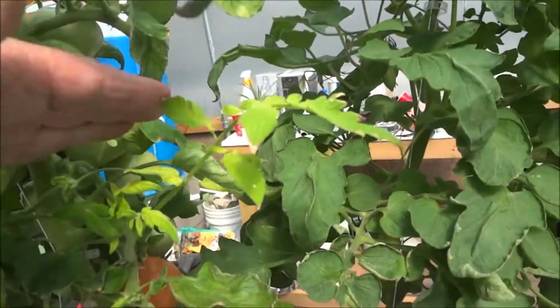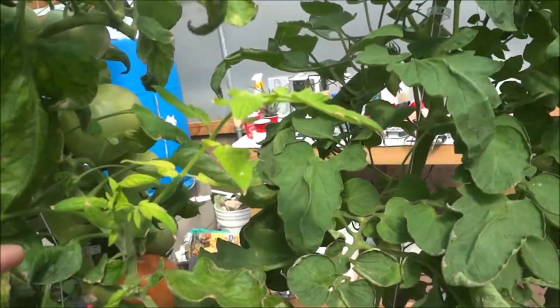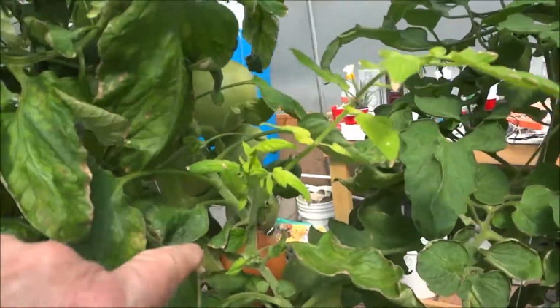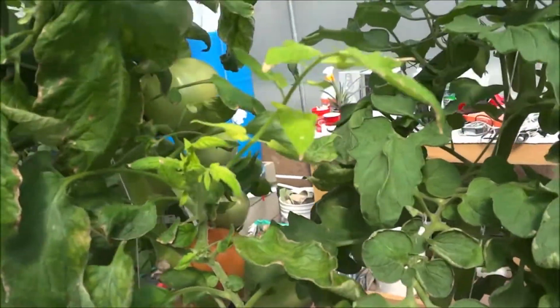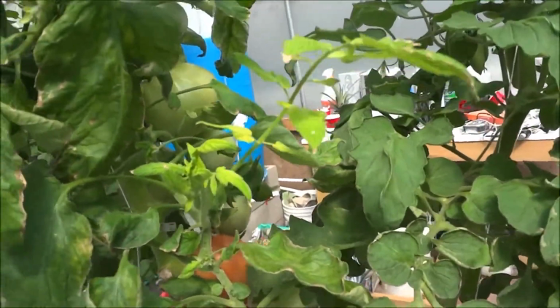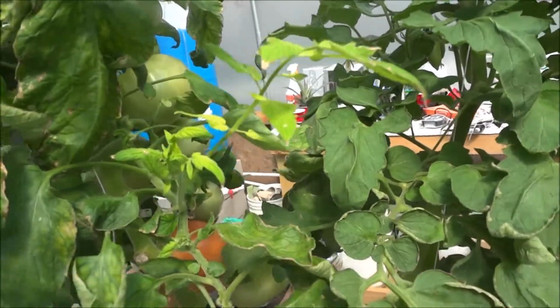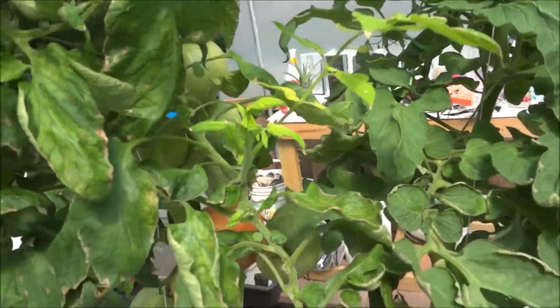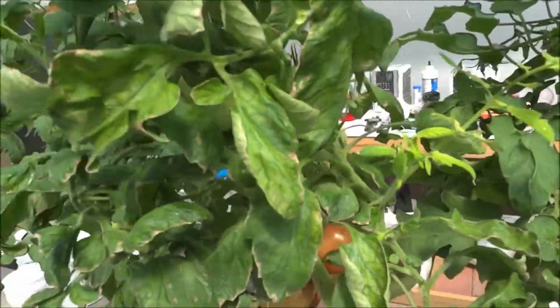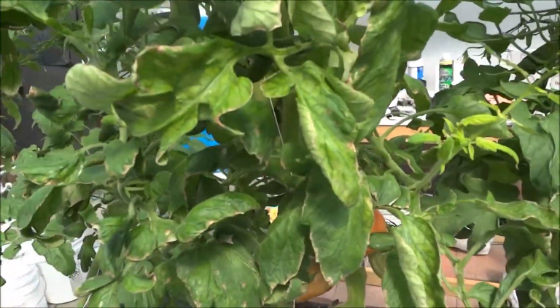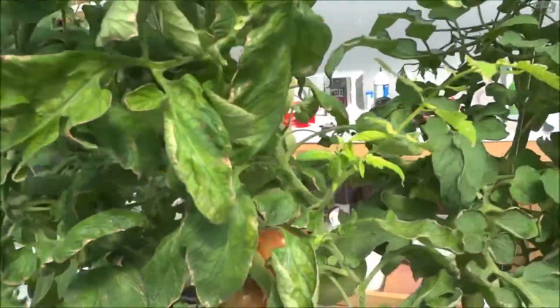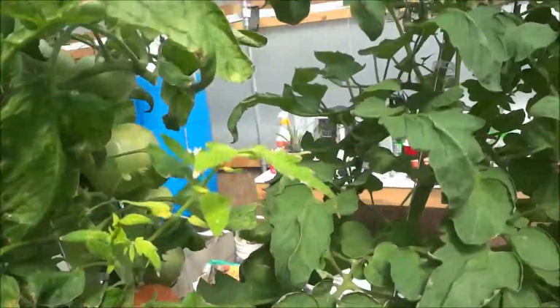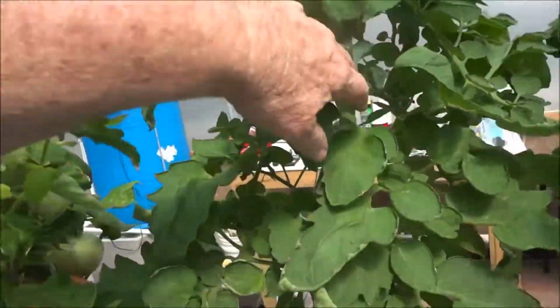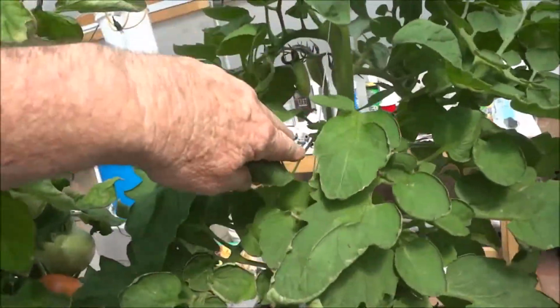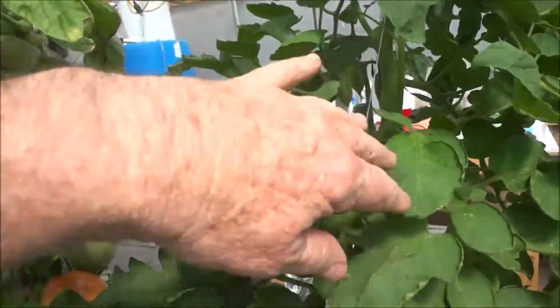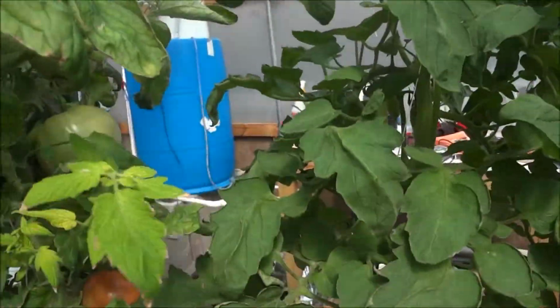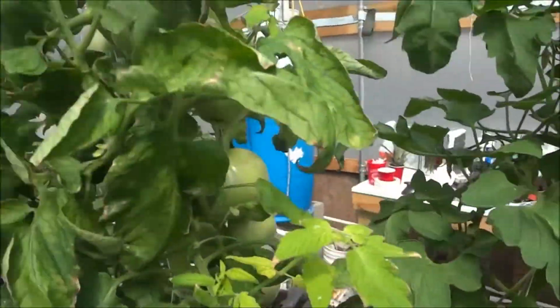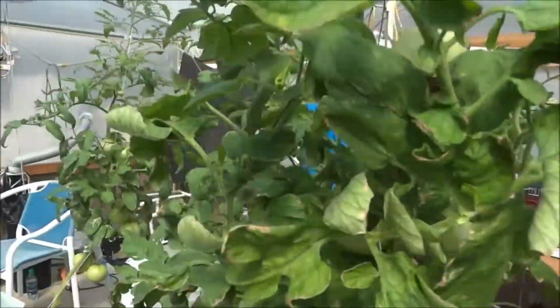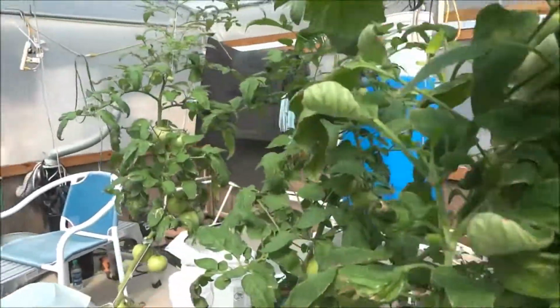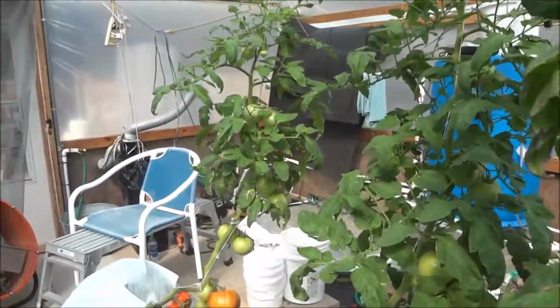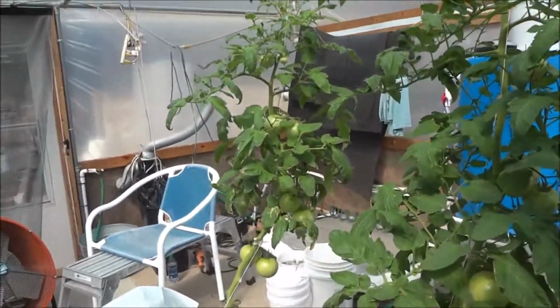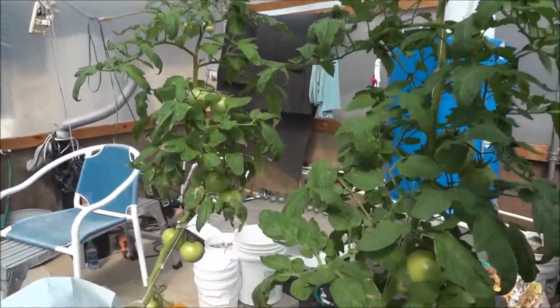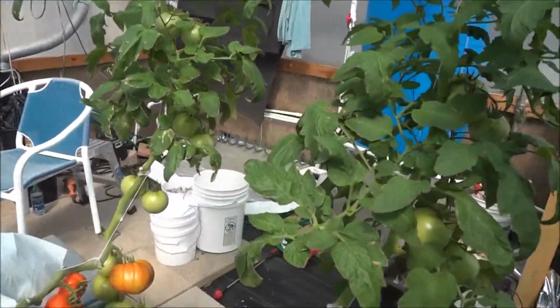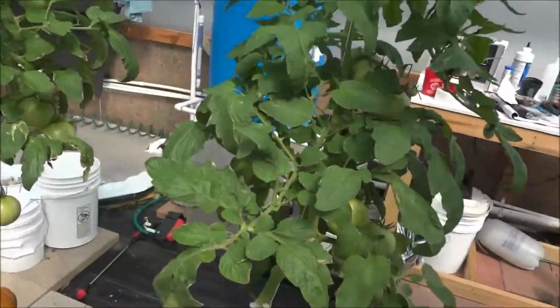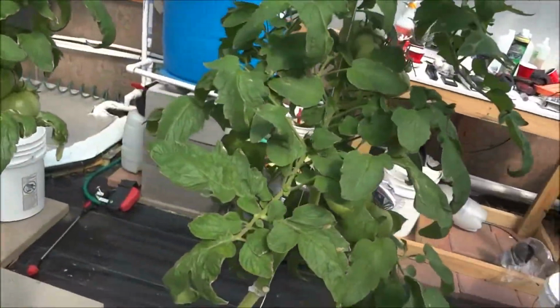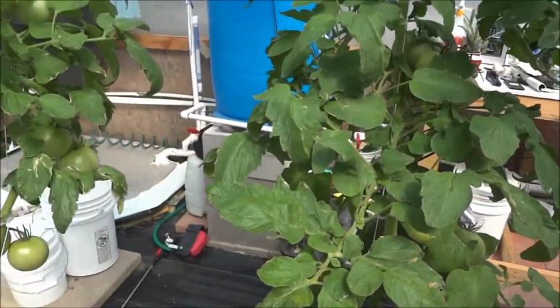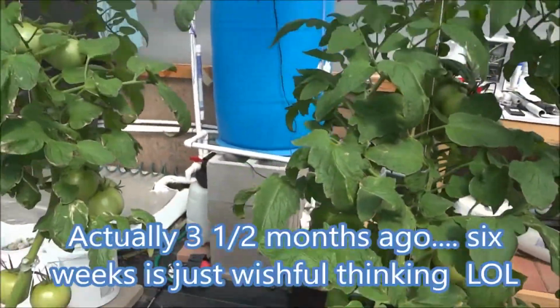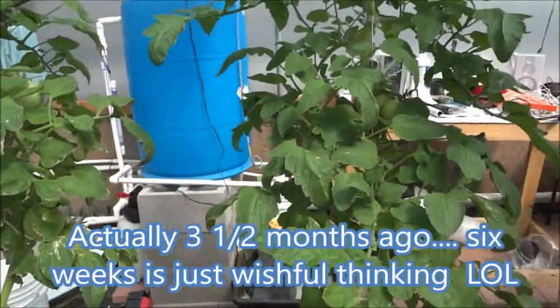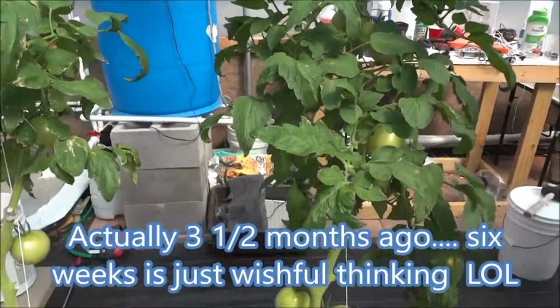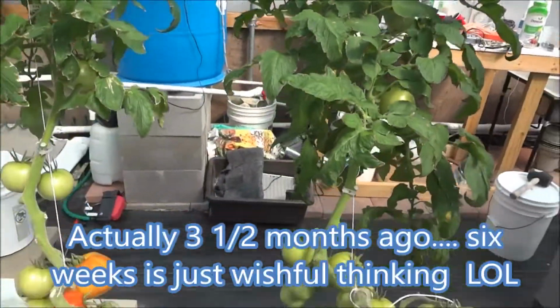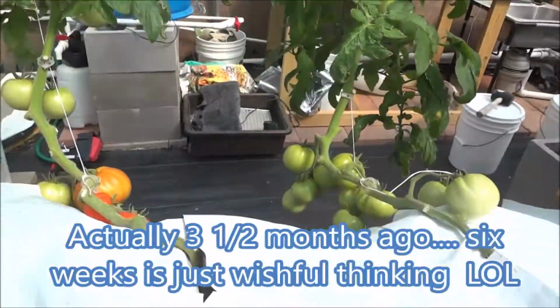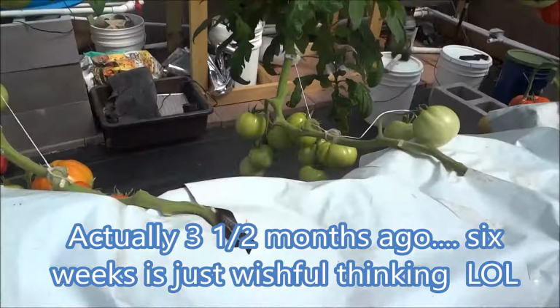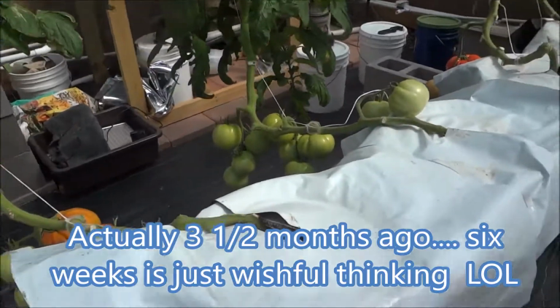I took one of these and put it in the dirt and it rooted — it looks like it might actually grow. I'm trying to grow tomatoes from cuttings. These were the cuttings I put in six weeks ago.